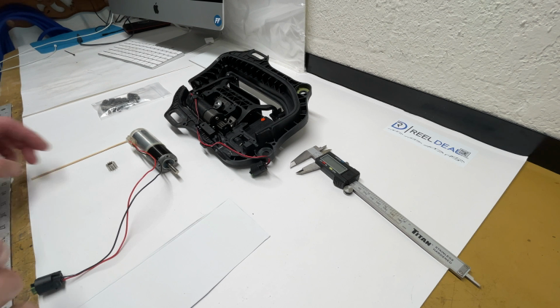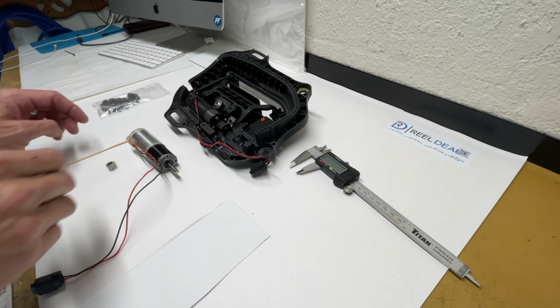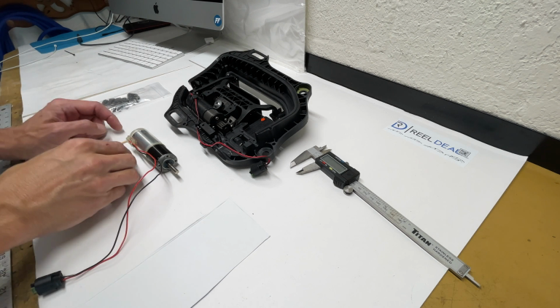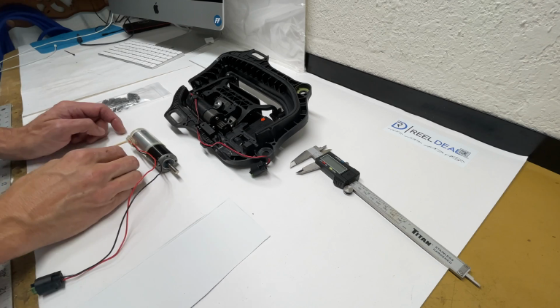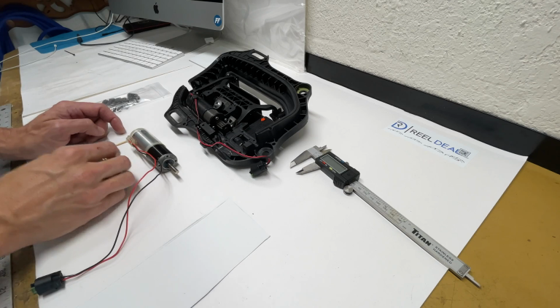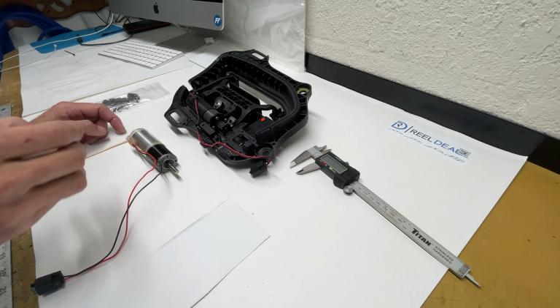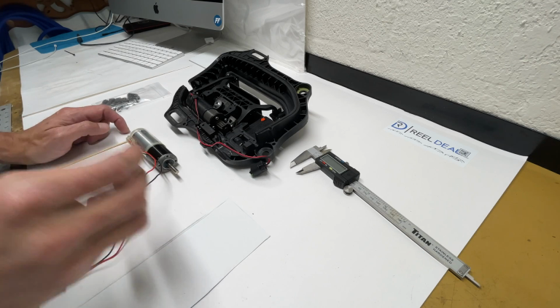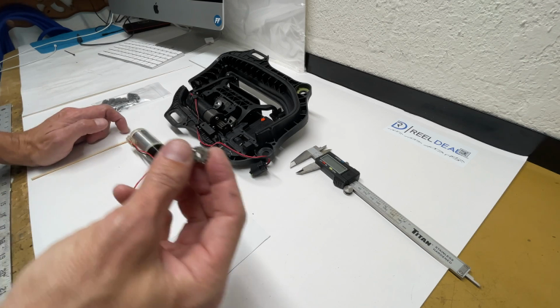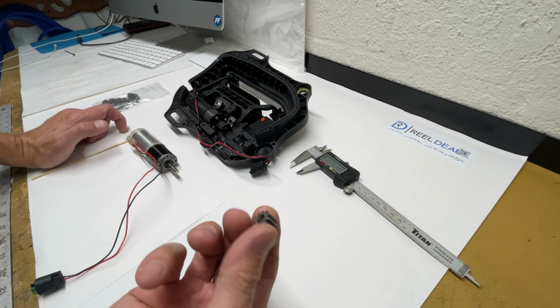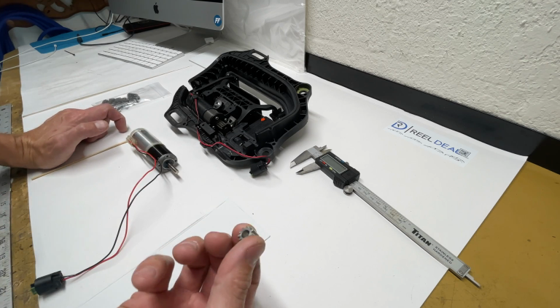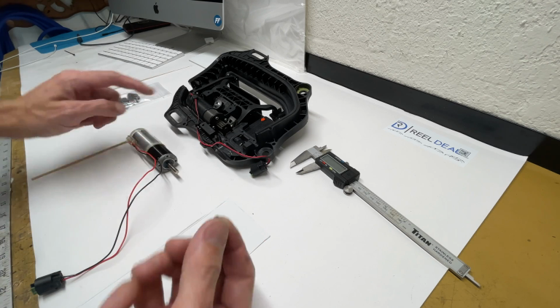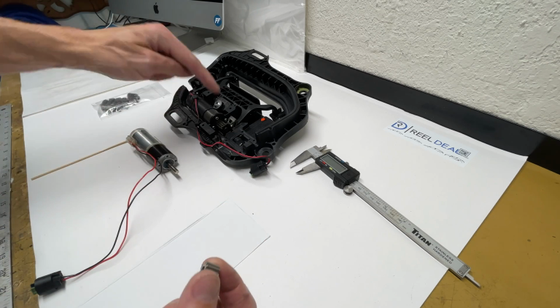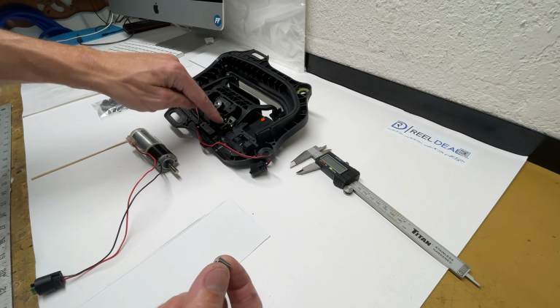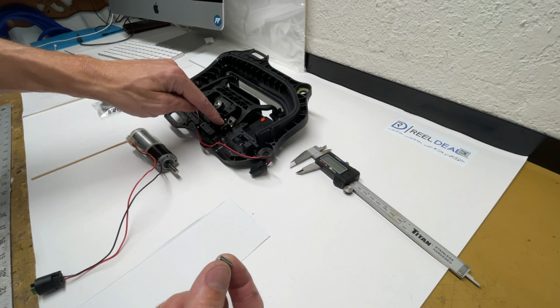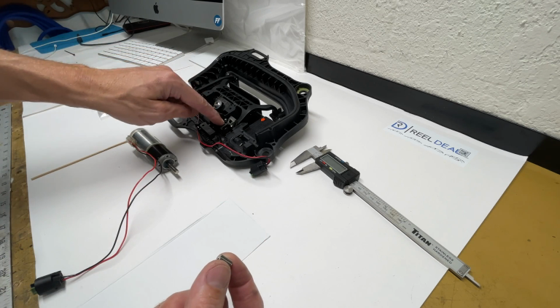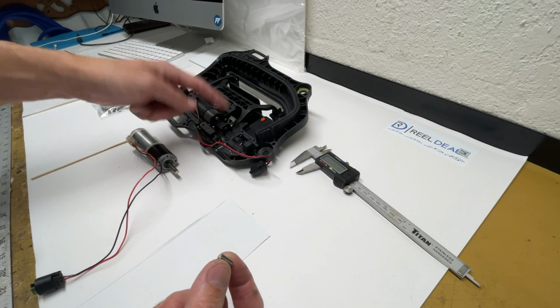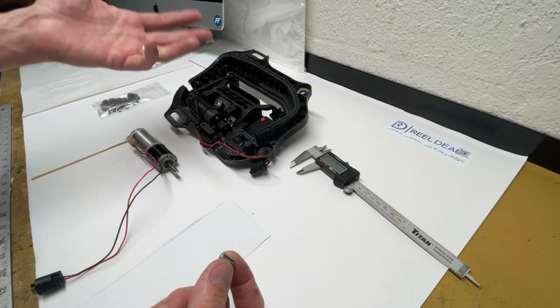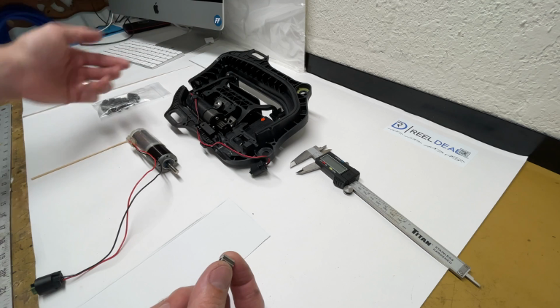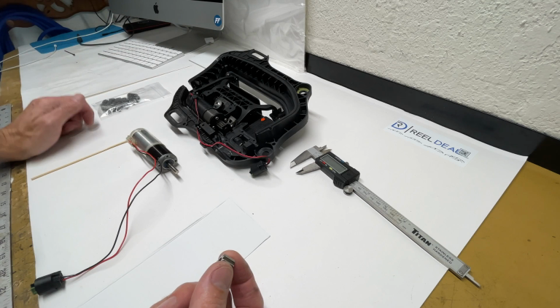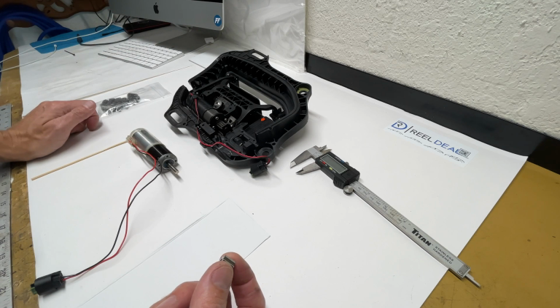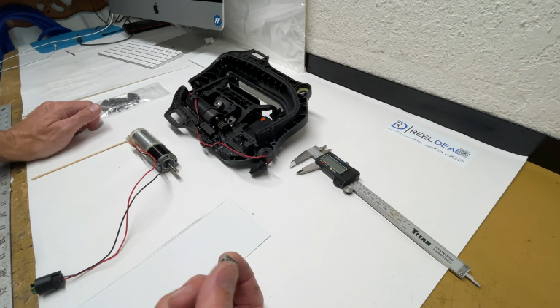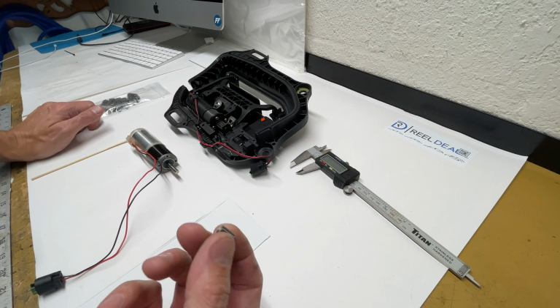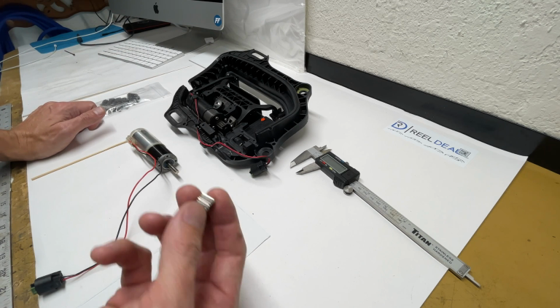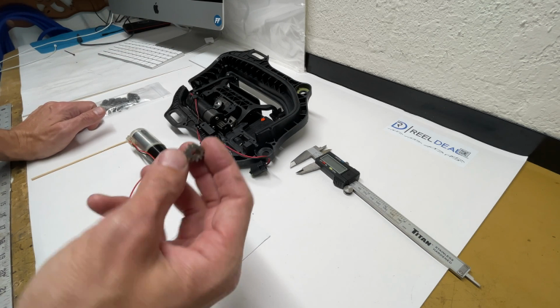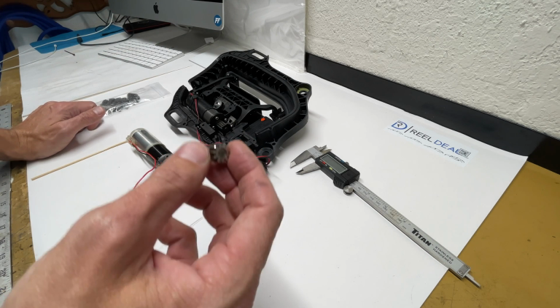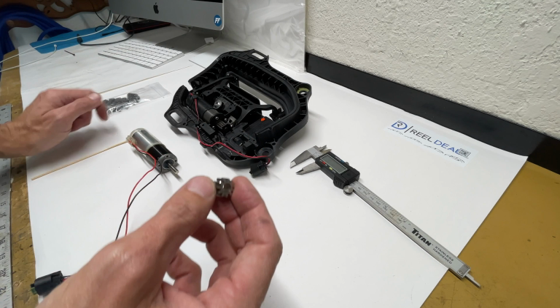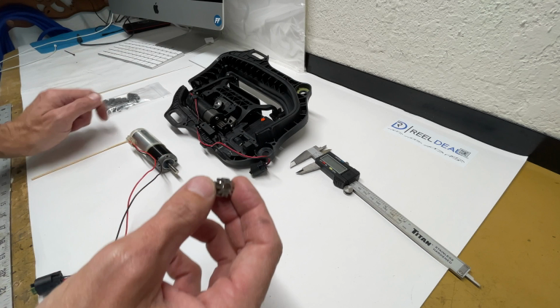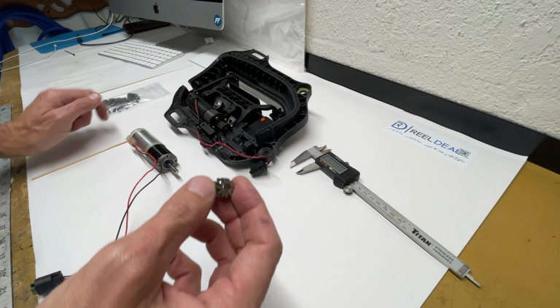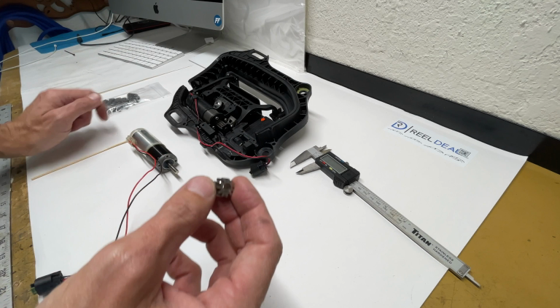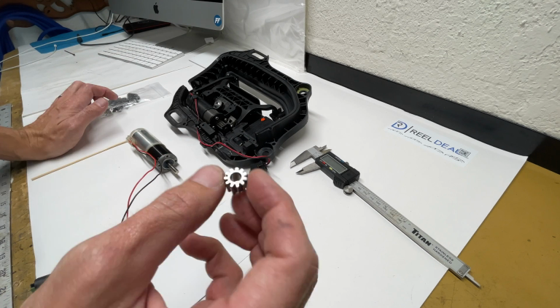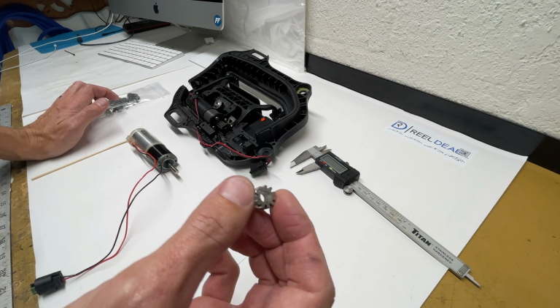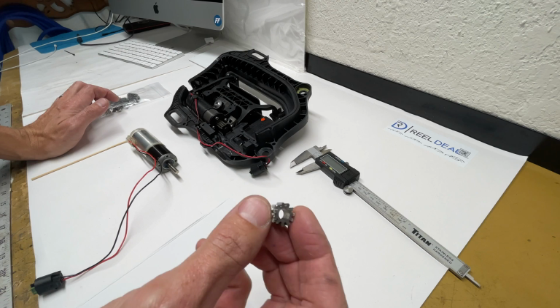Hello, welcome to Real Deal EV. Today we're going to be going over how to replace a Gen 3, or it could be a Gen 2.5, motor gear. They don't typically break on the Gen 2.5 — the Gen 3 is where we've been seeing them.